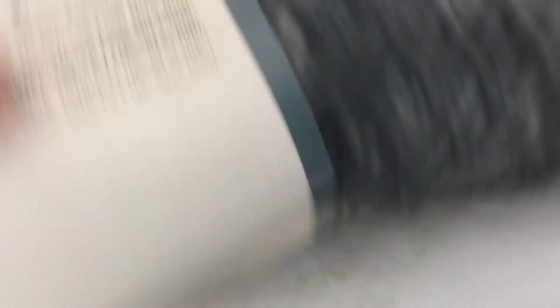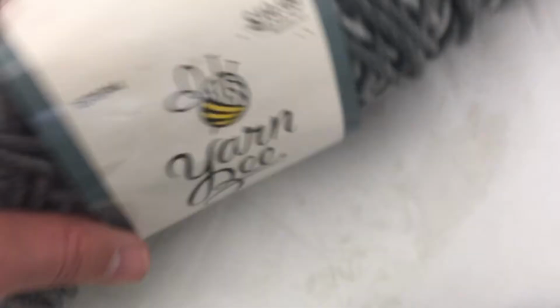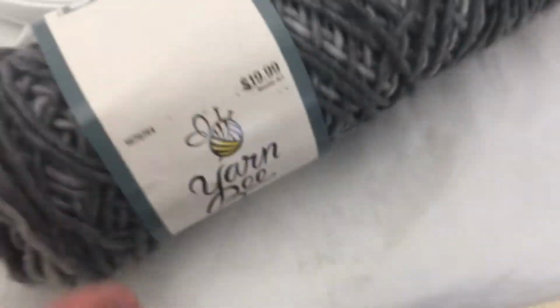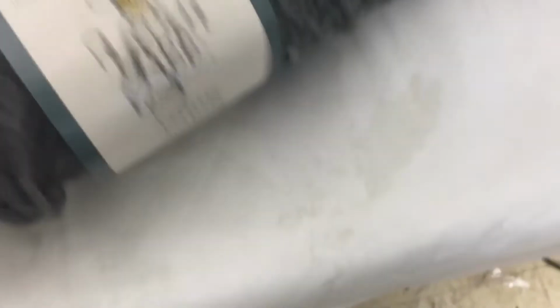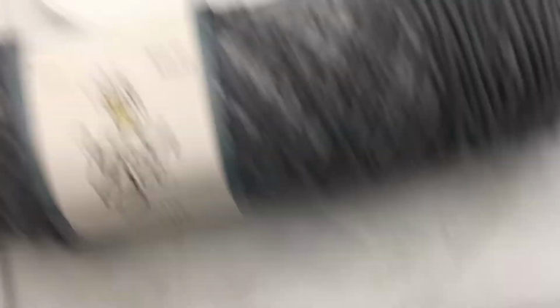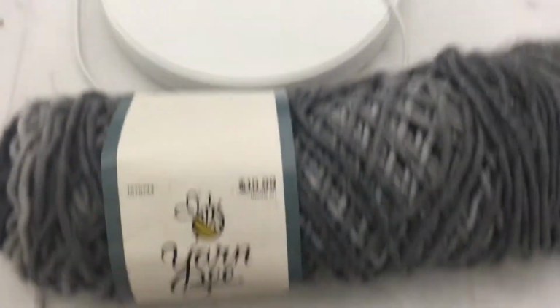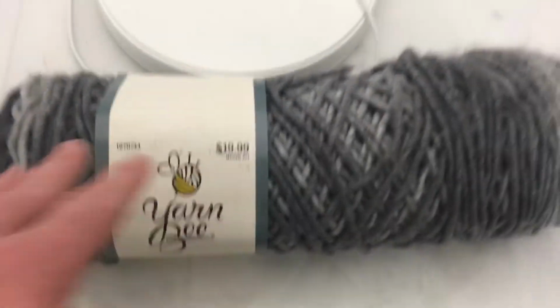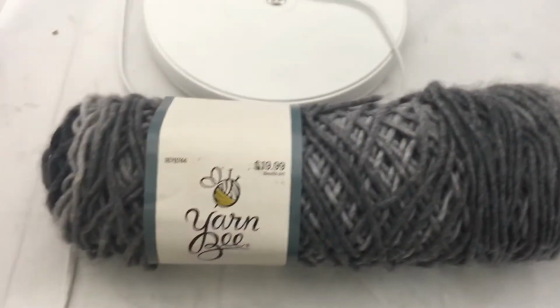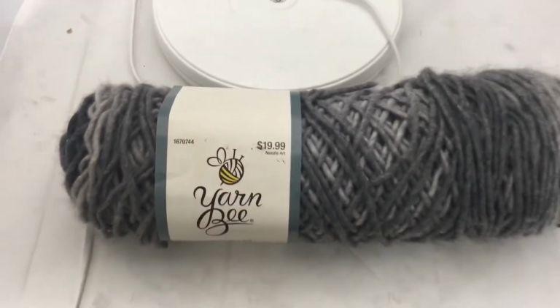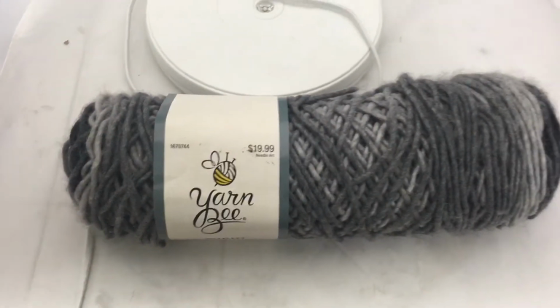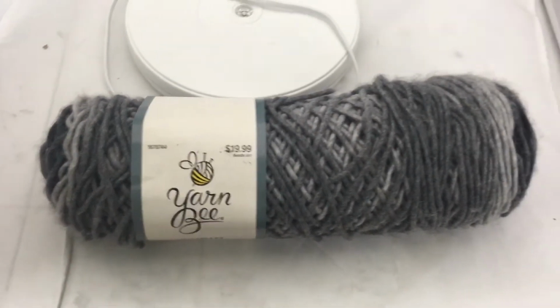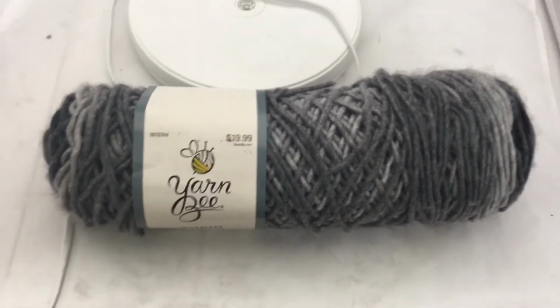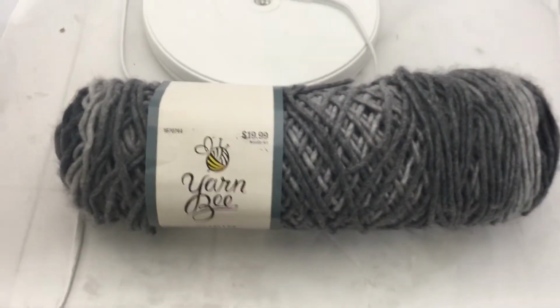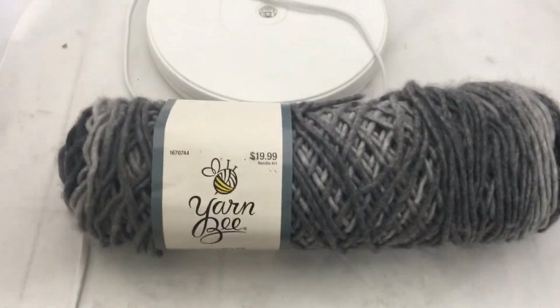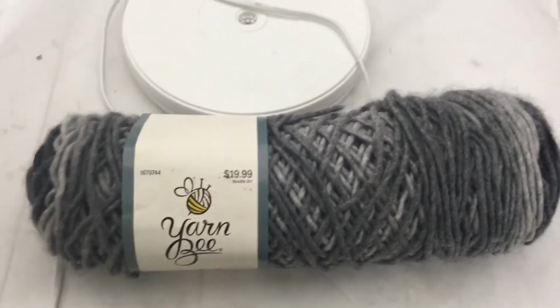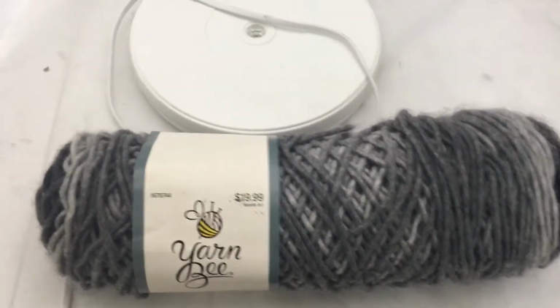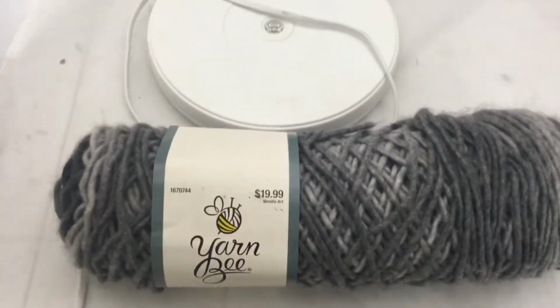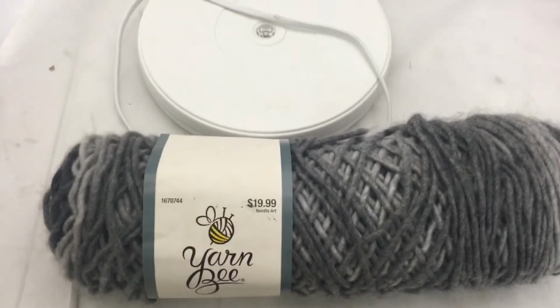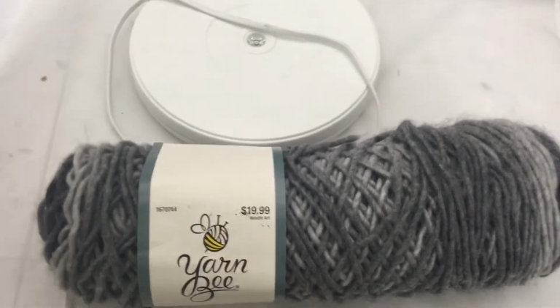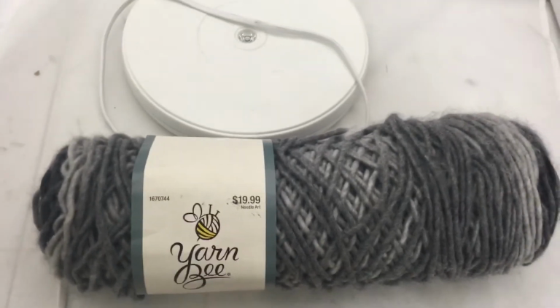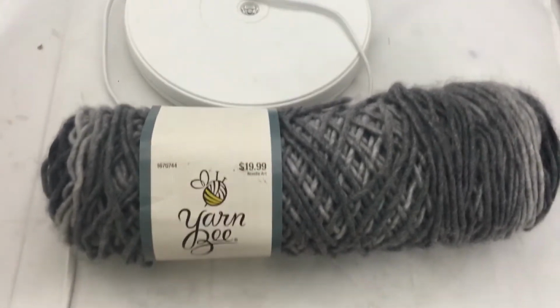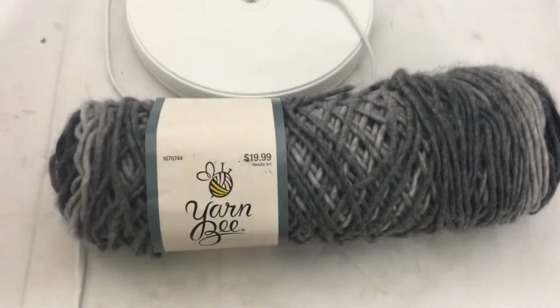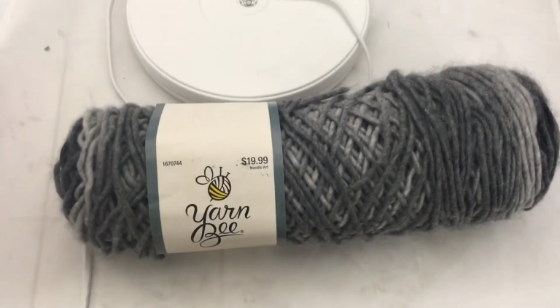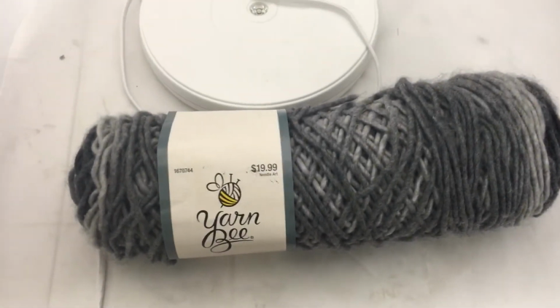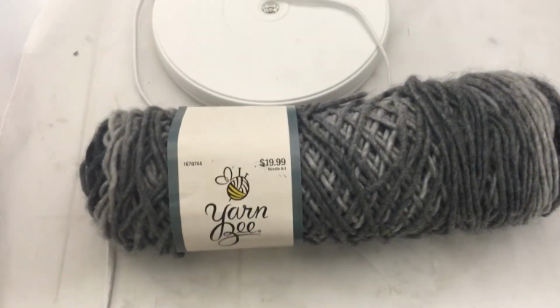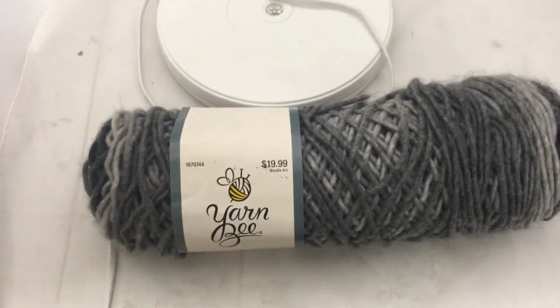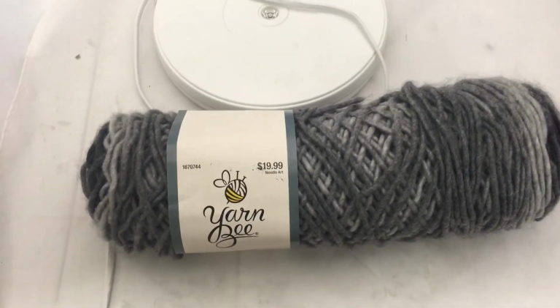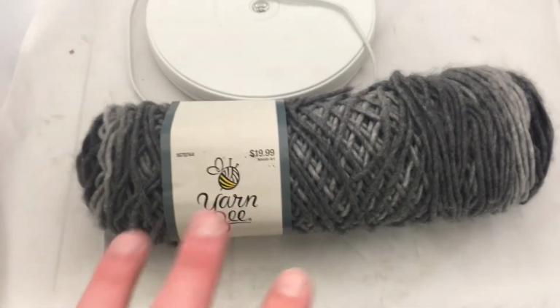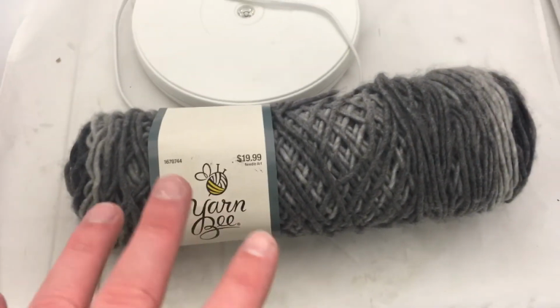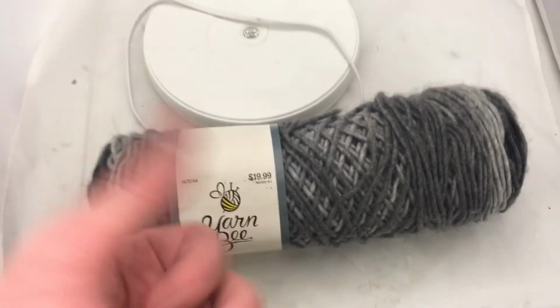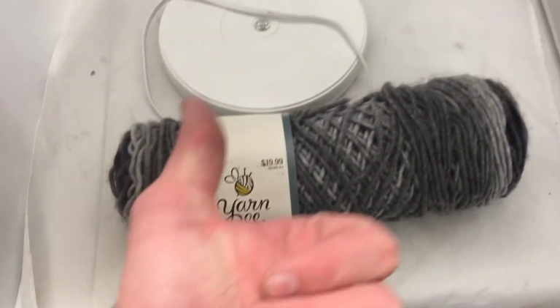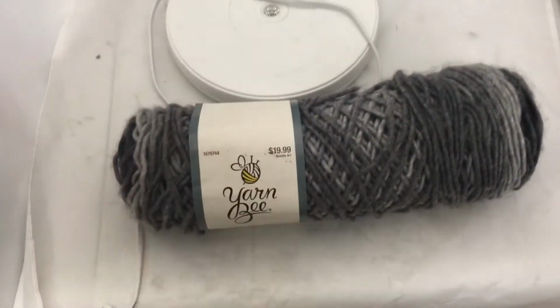I got these from a guy who sold me a Goodwill surplus pallet. I think I'll get like 15 bucks a piece for these. I've got four of them, so if I can get 60 bucks for the four of those, that'd be very good.